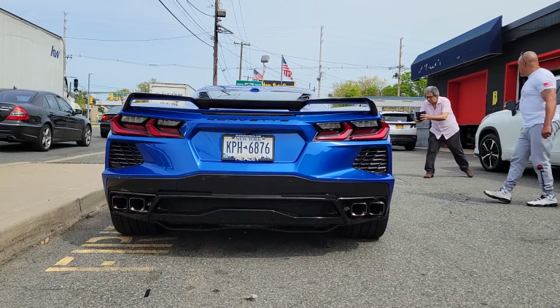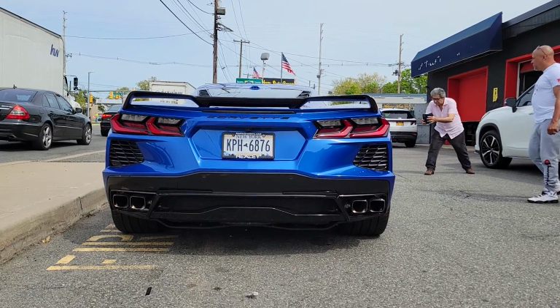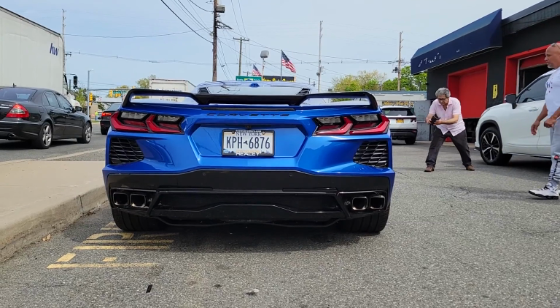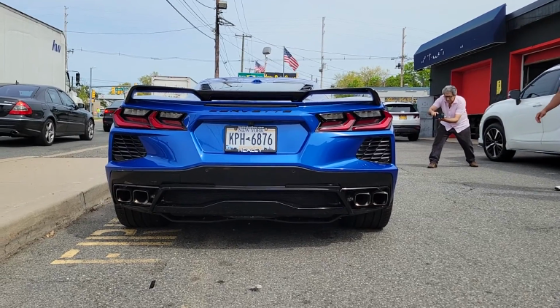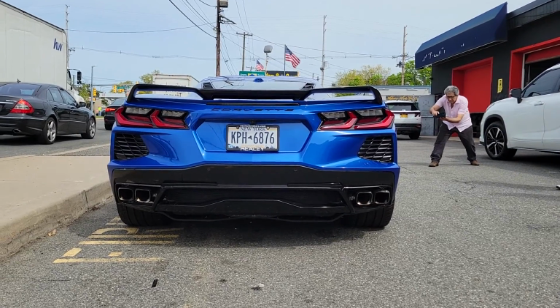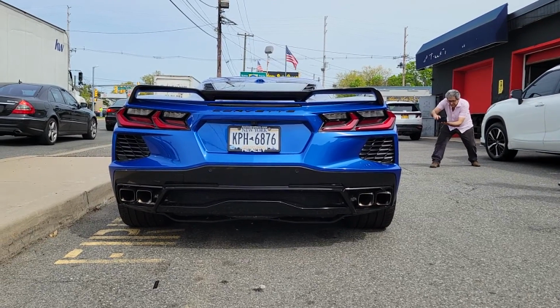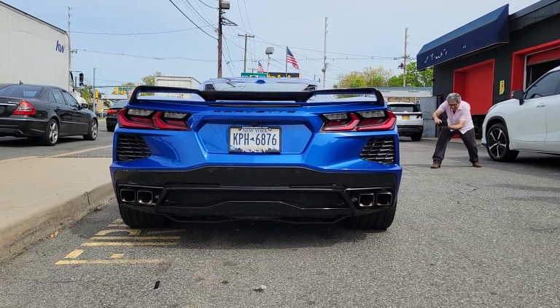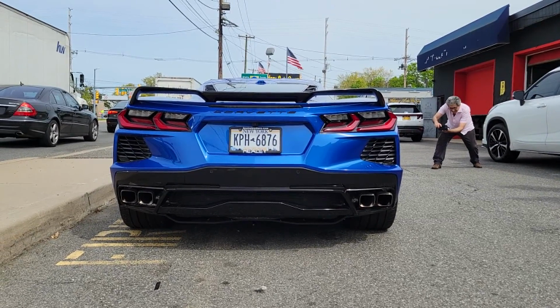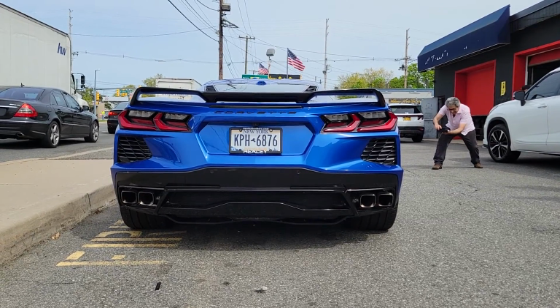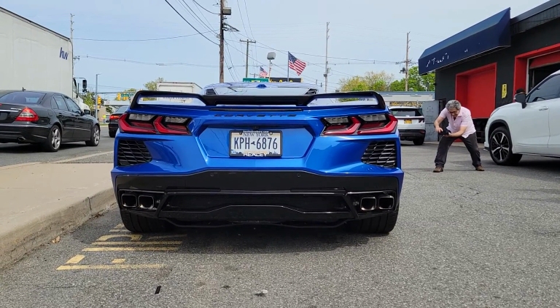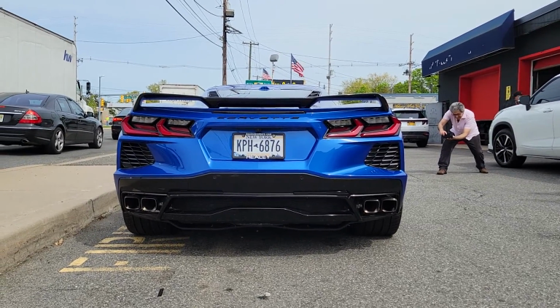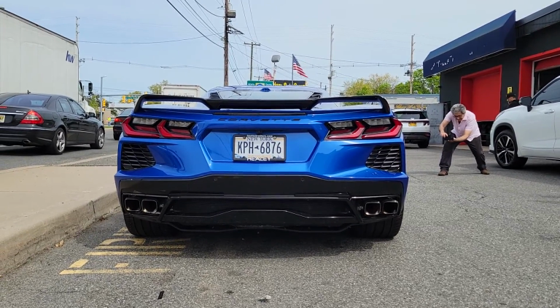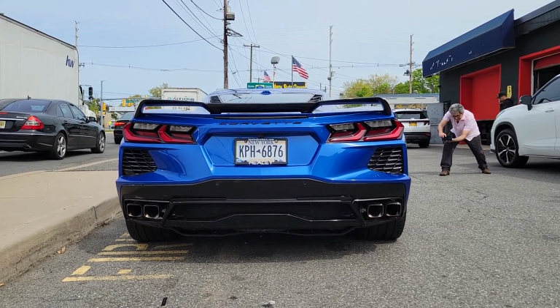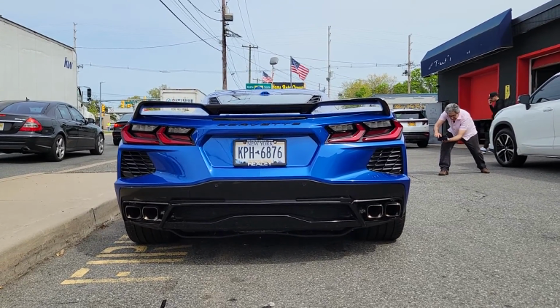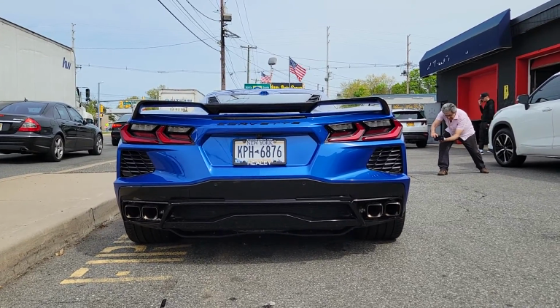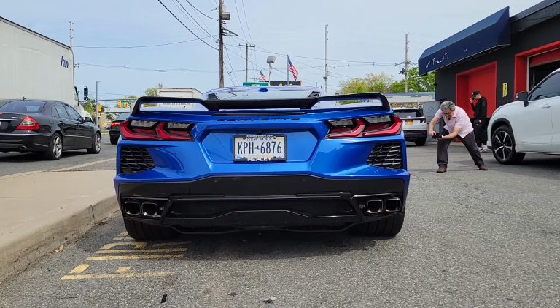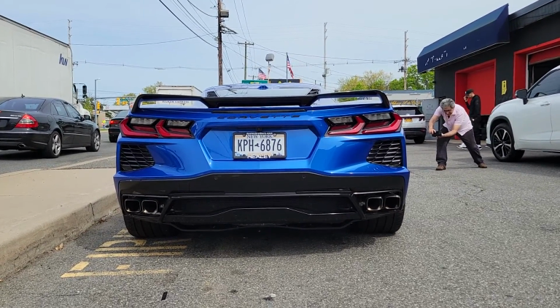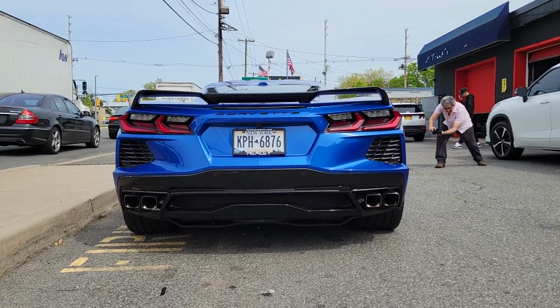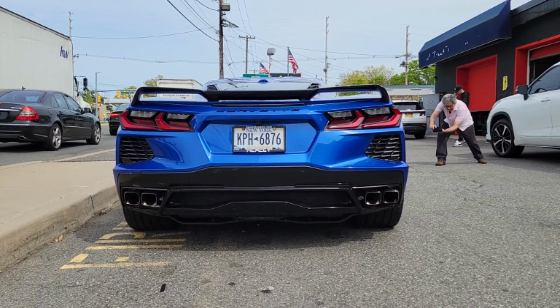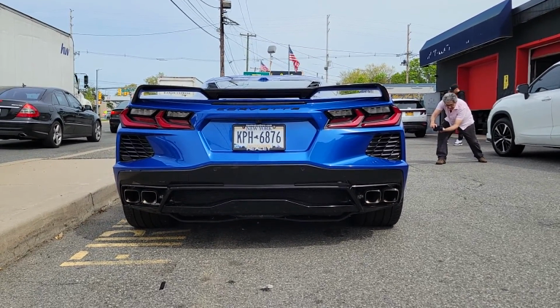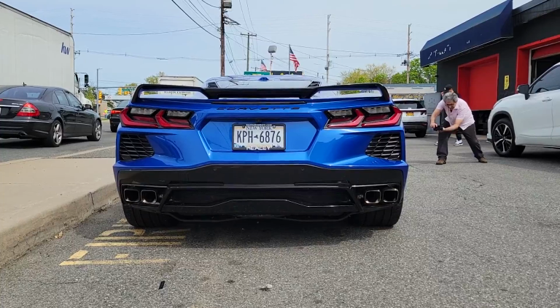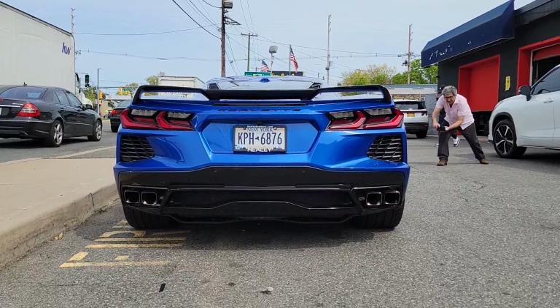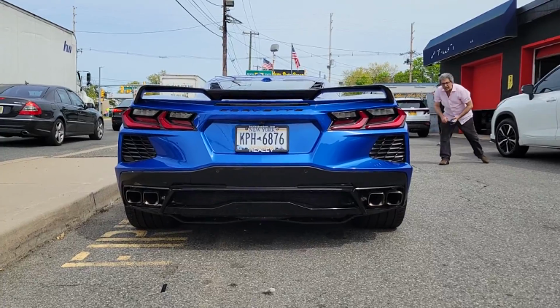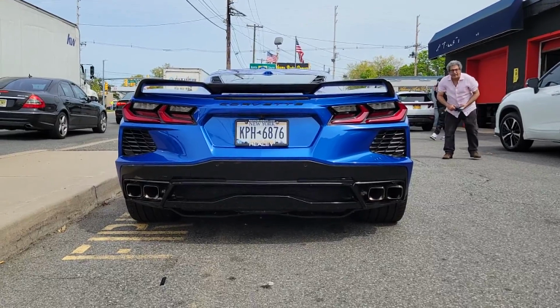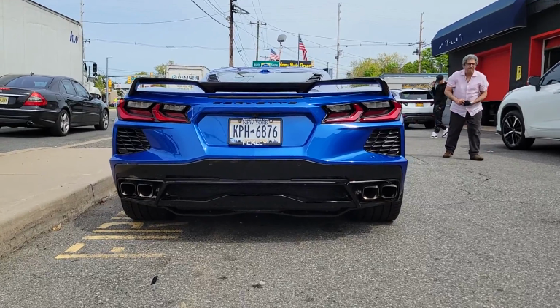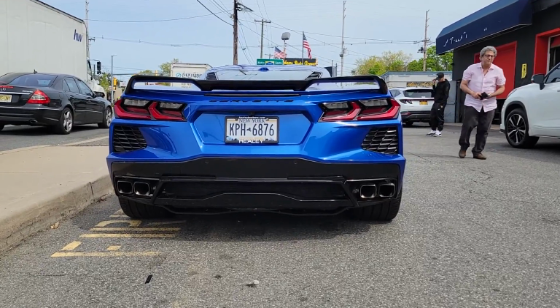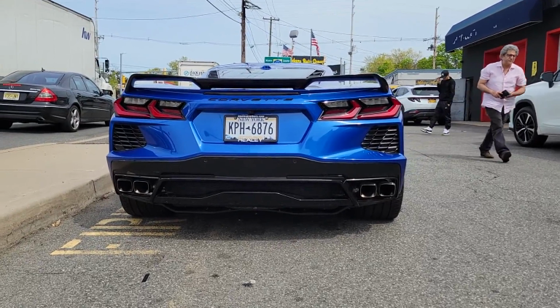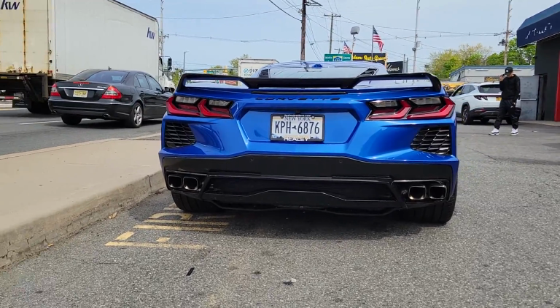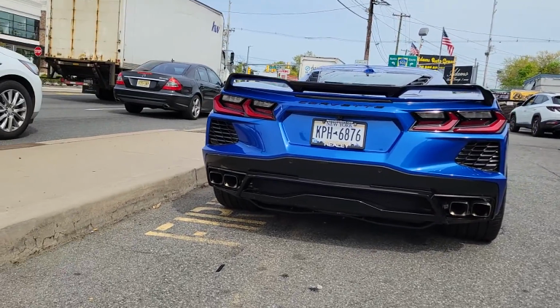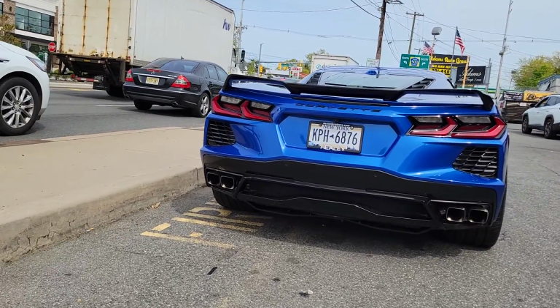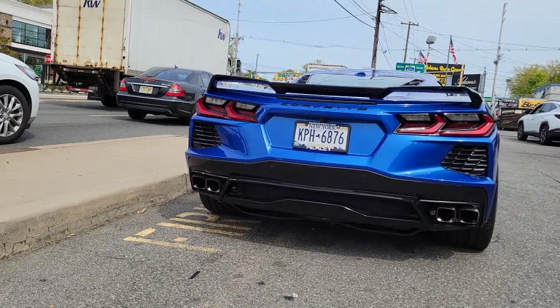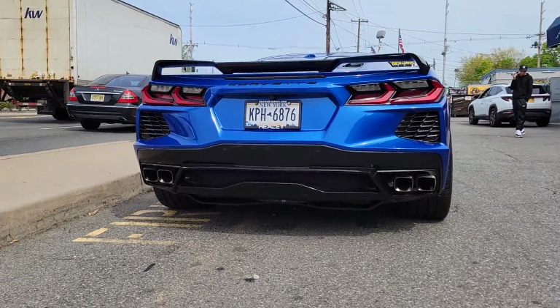Another one out the door. This new Corvette C8 with a new set of Rohana wheels — a 20 and 21 inch staggered setup.